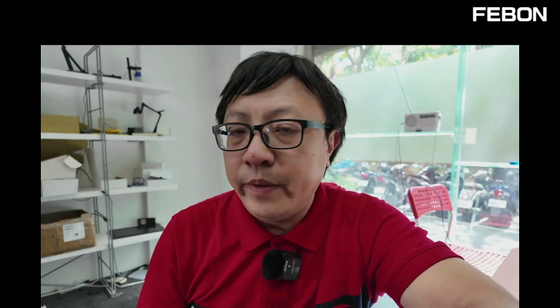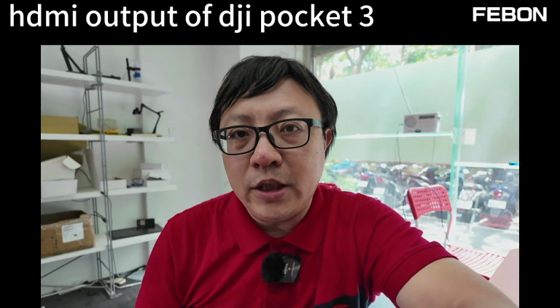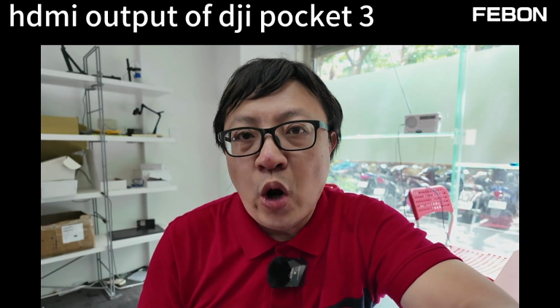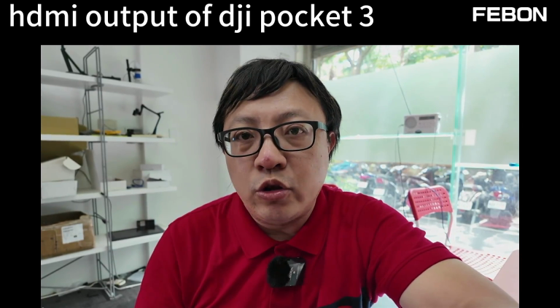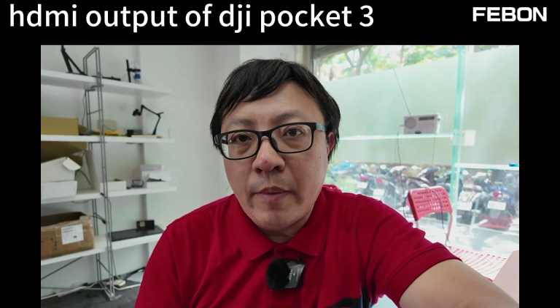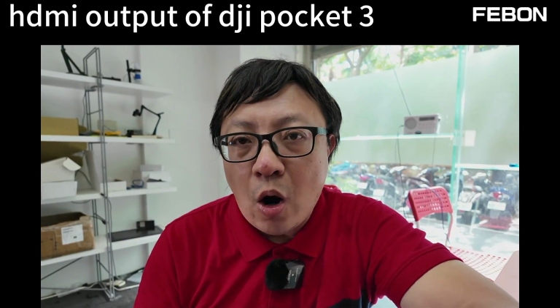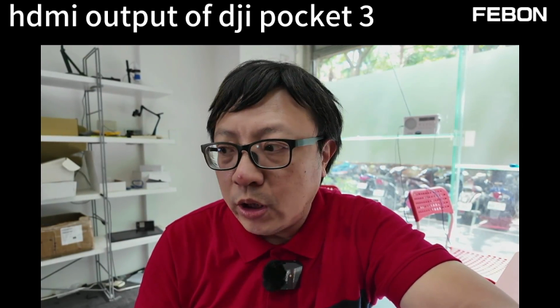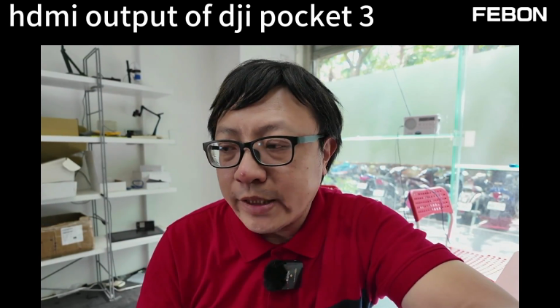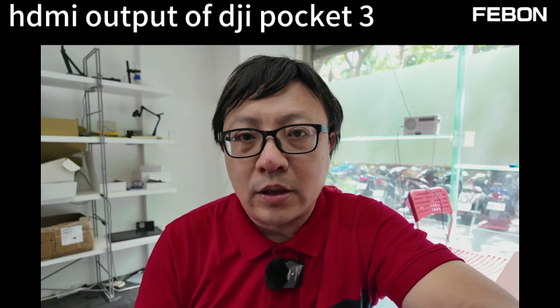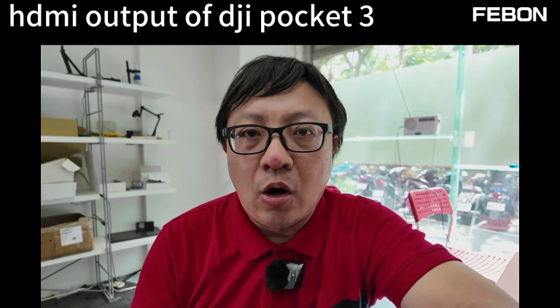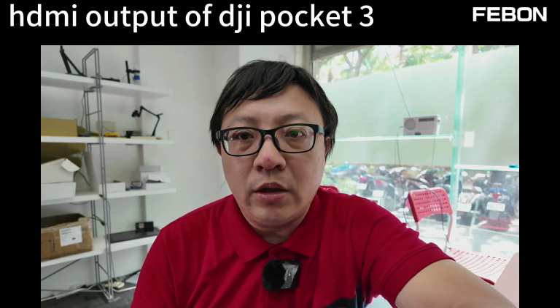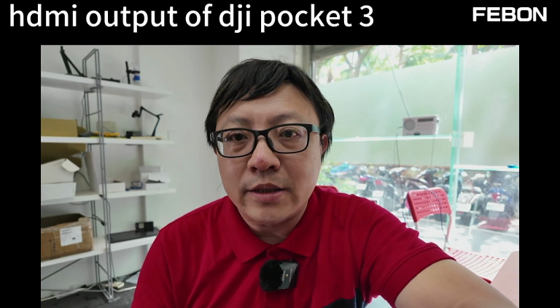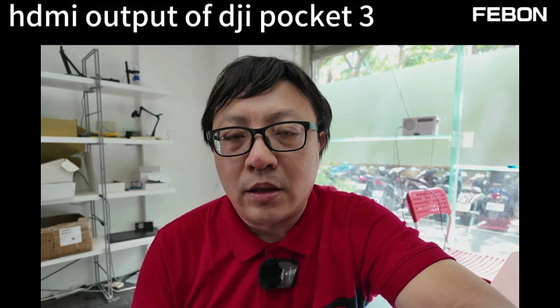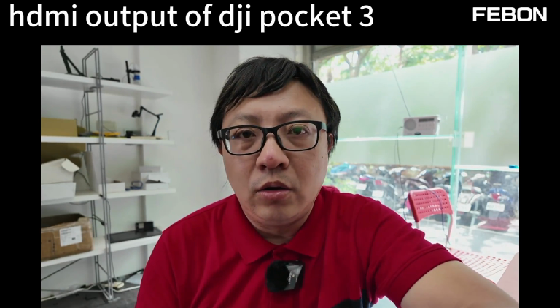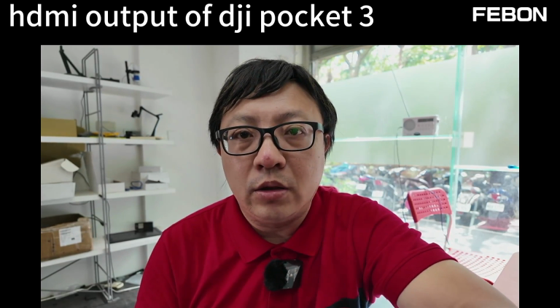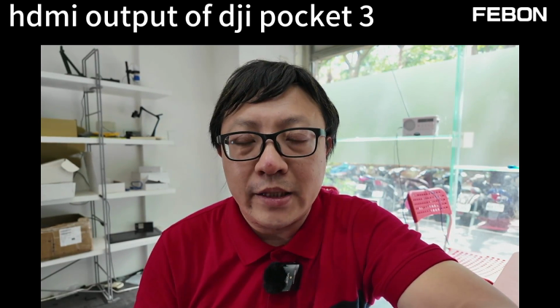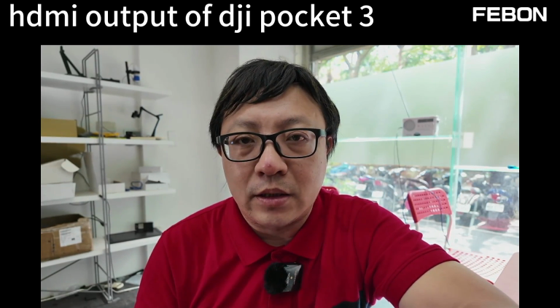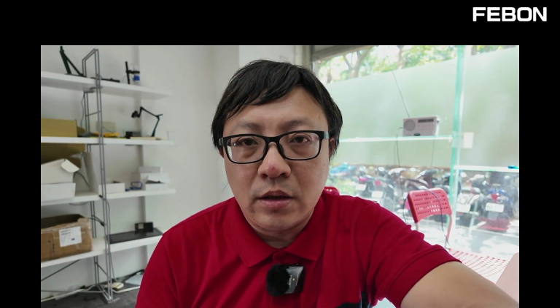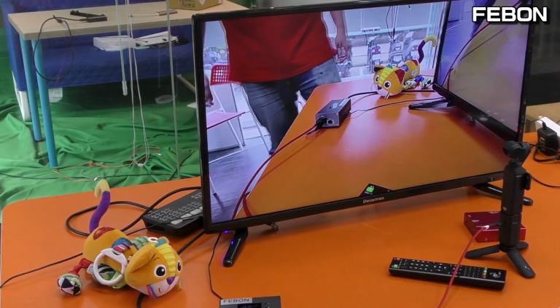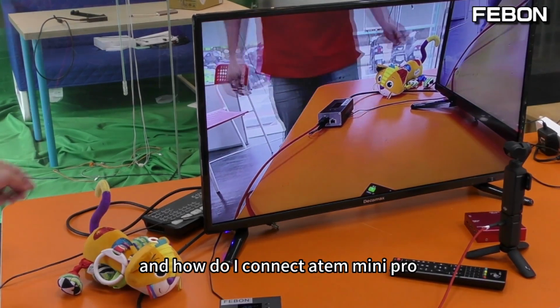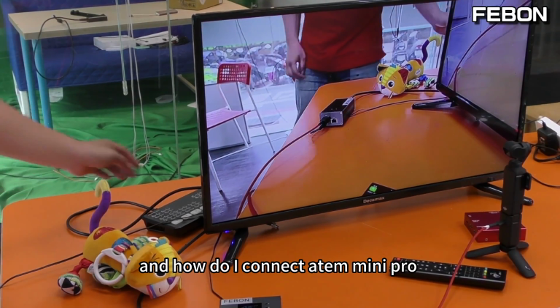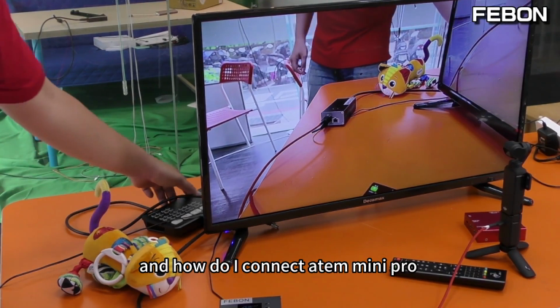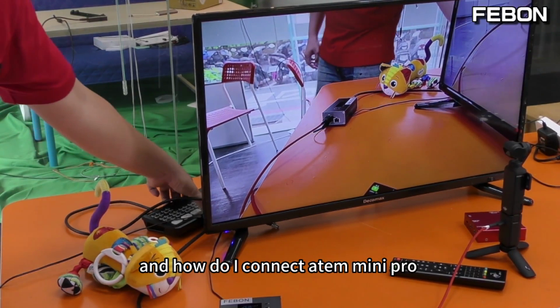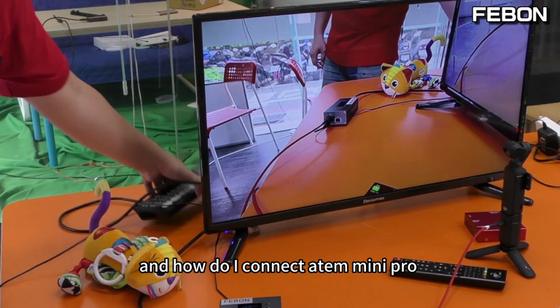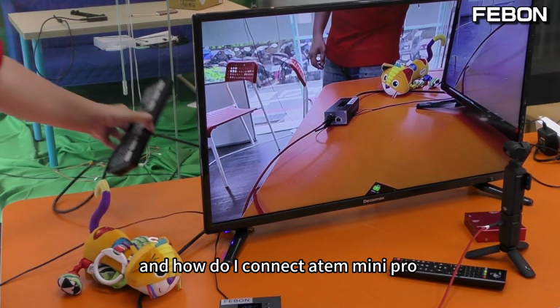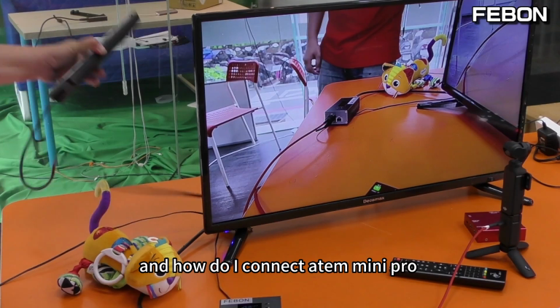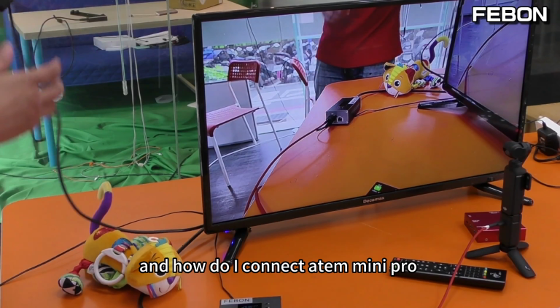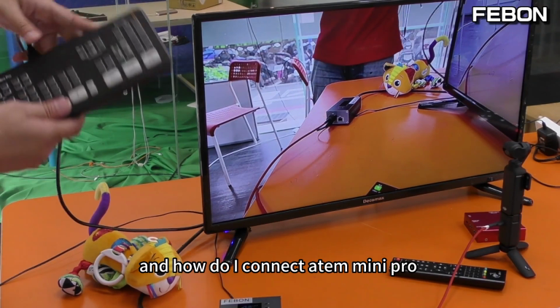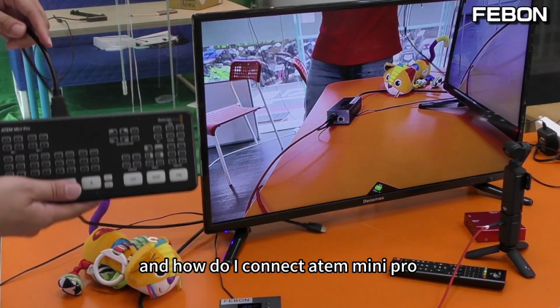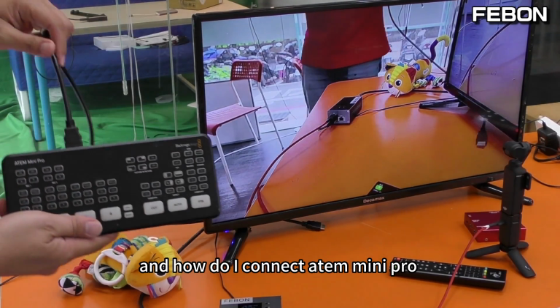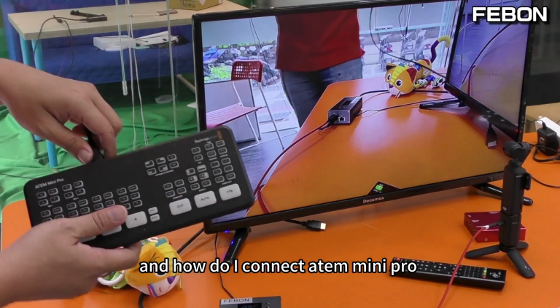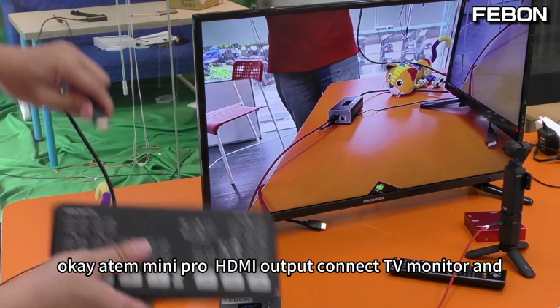UVC to HDMI audio test. Audio test. Now, how do I connect the Ant Mini Pro?